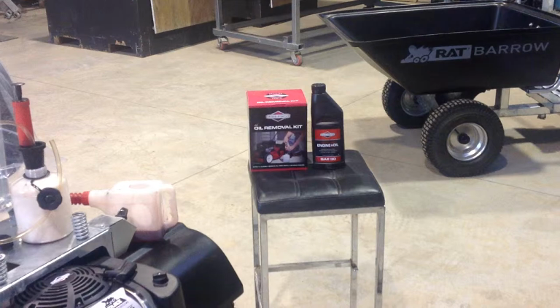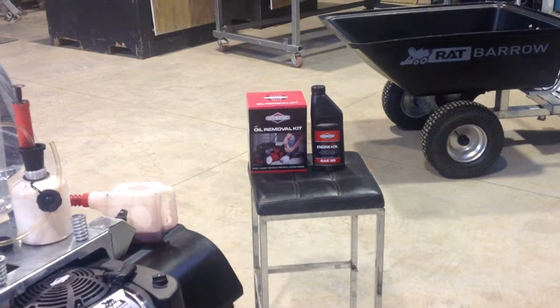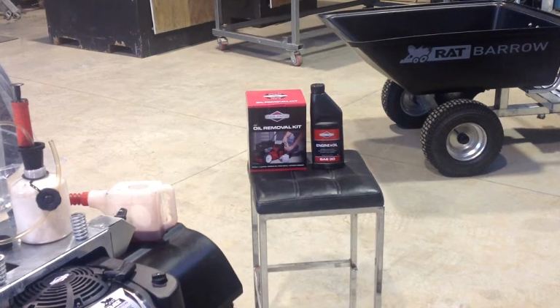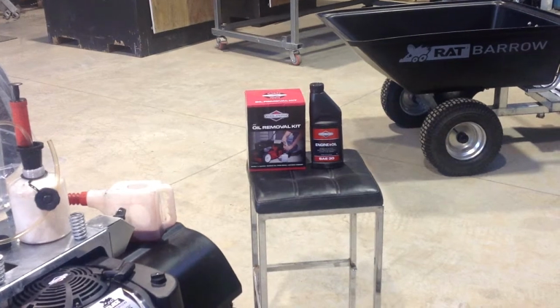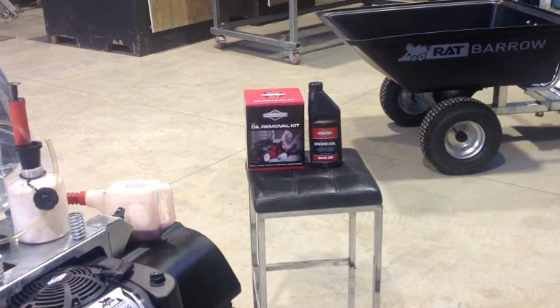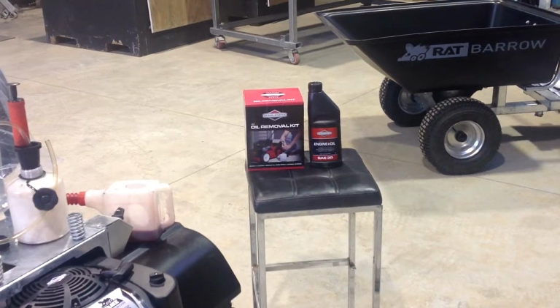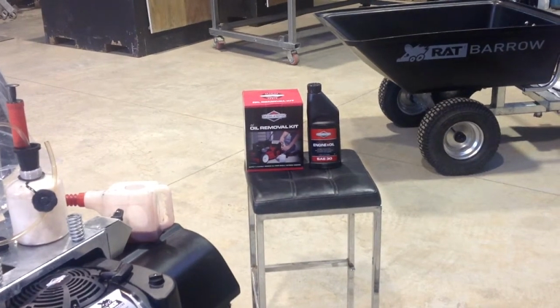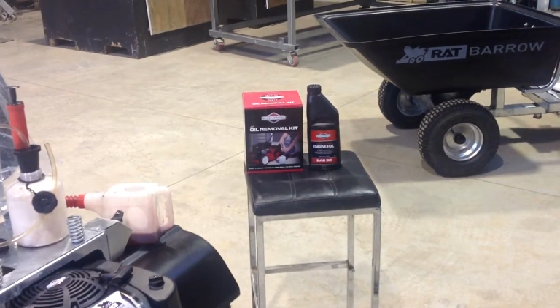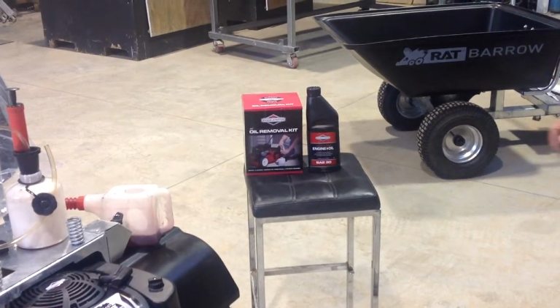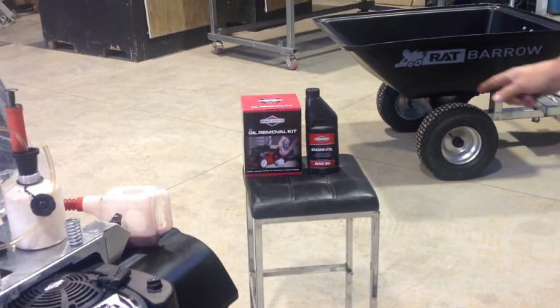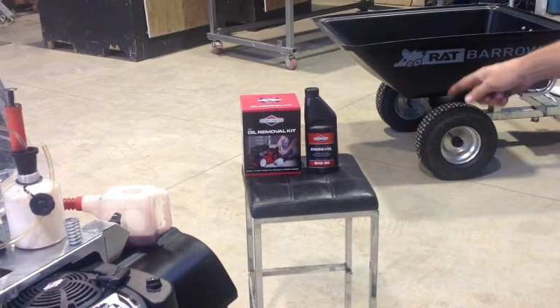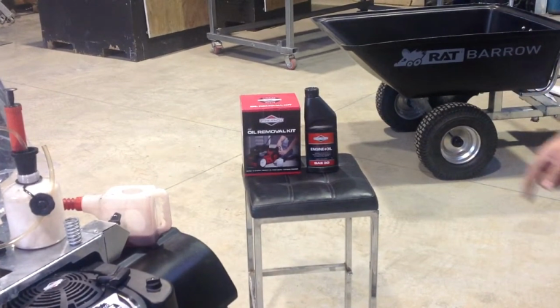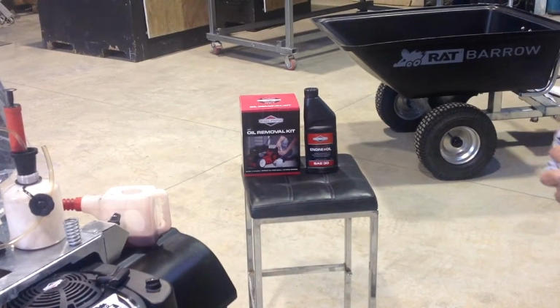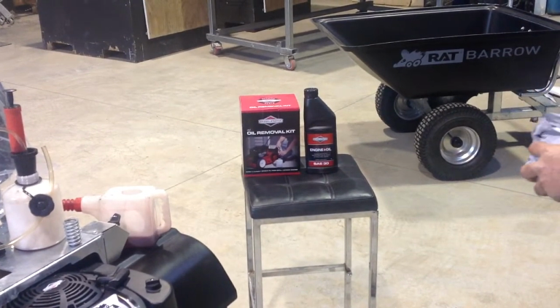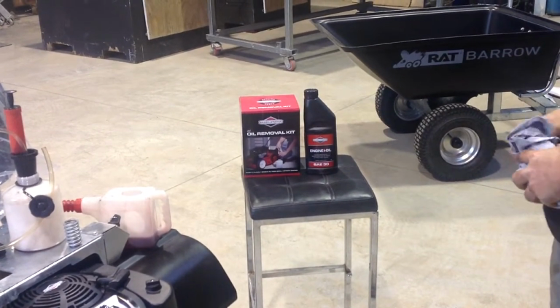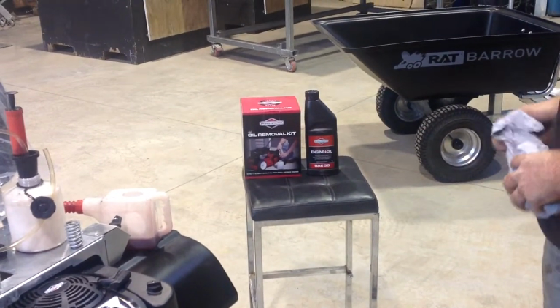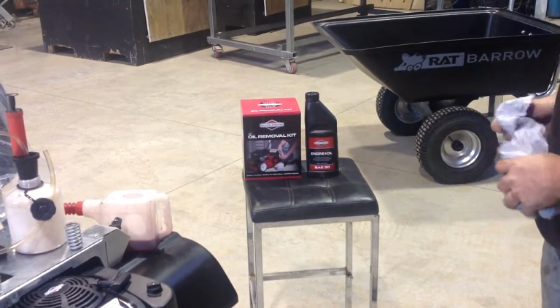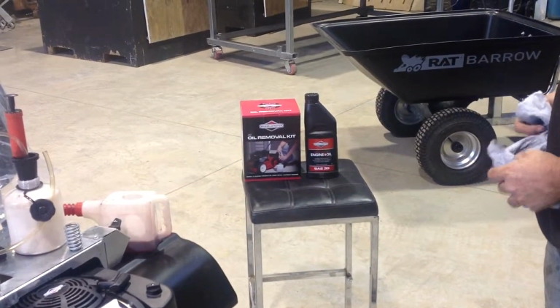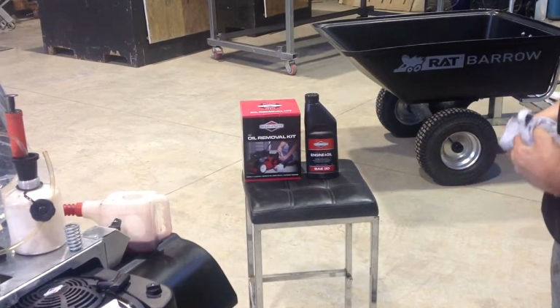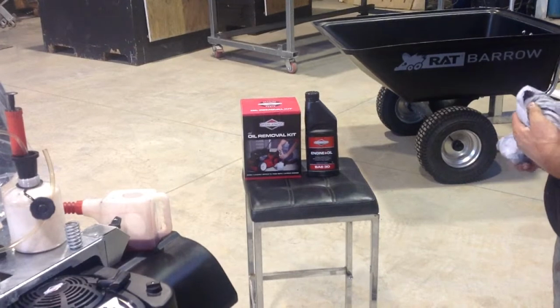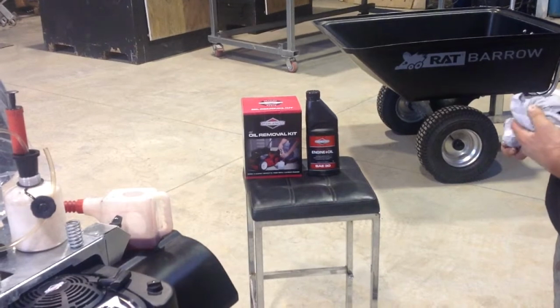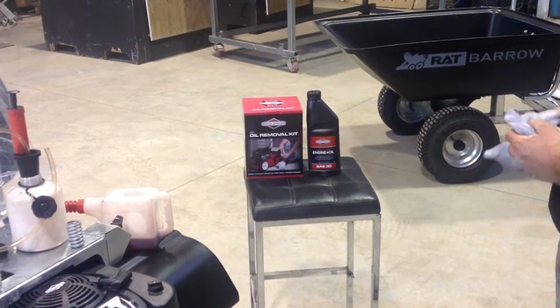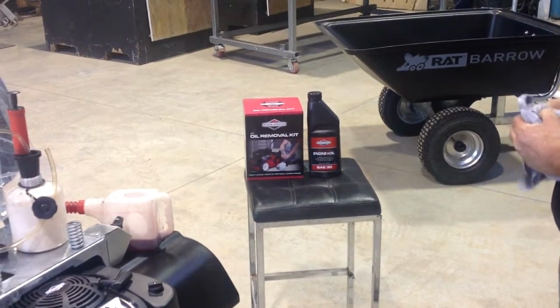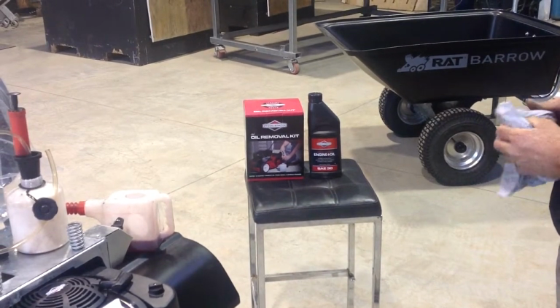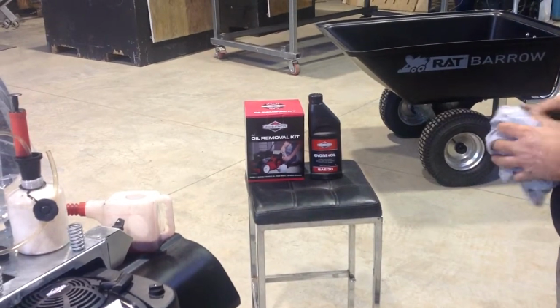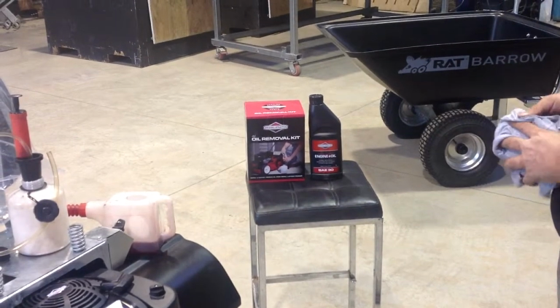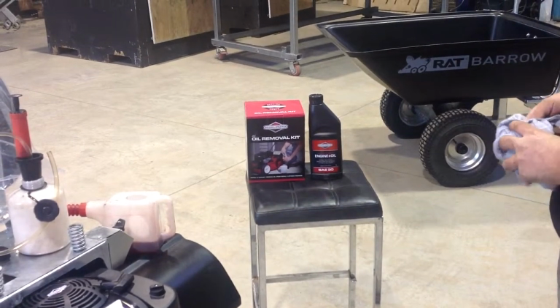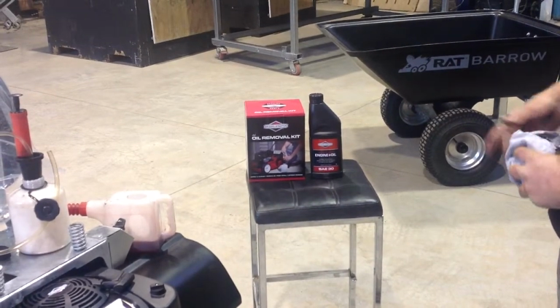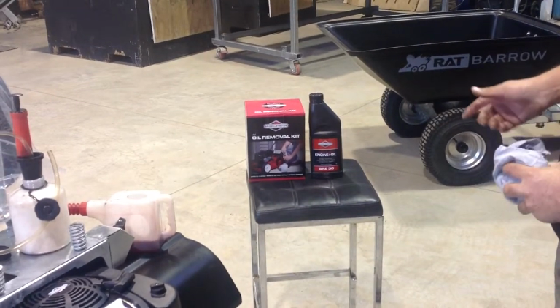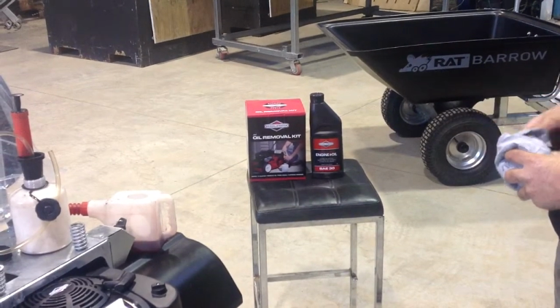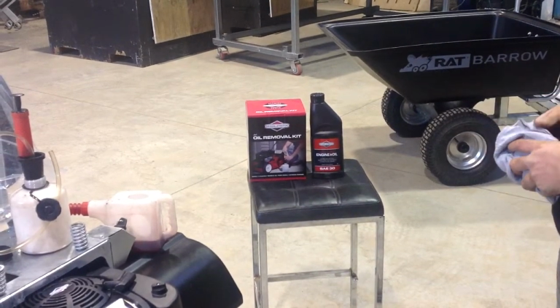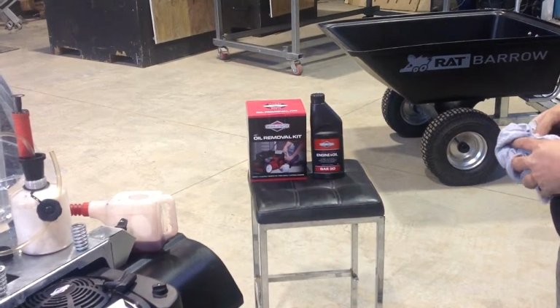To change the oil on your rat barrow, go to your local Bunnings shop and buy an oil removal kit and a bottle of SAE 30 oil. This will roughly cost you about $30.